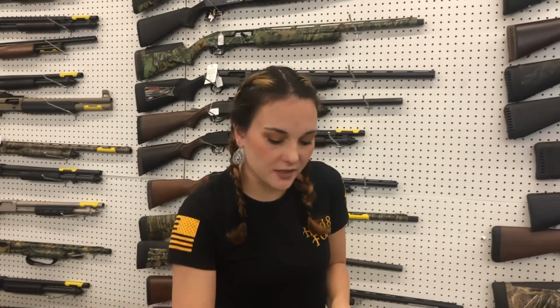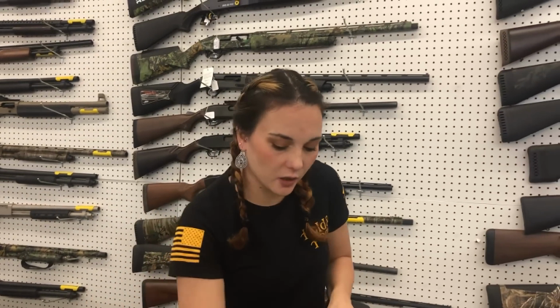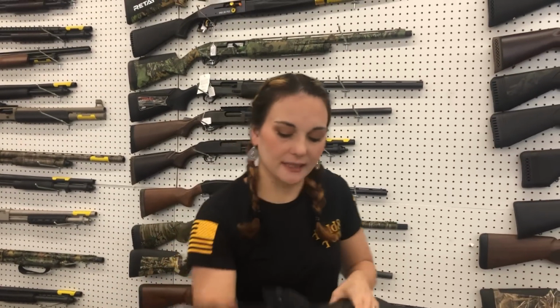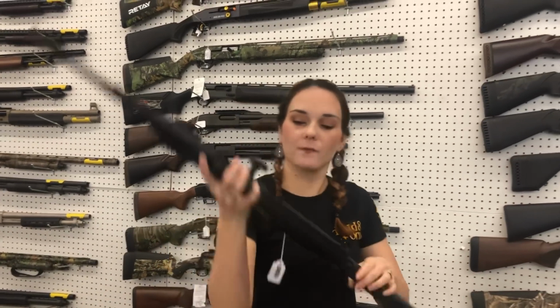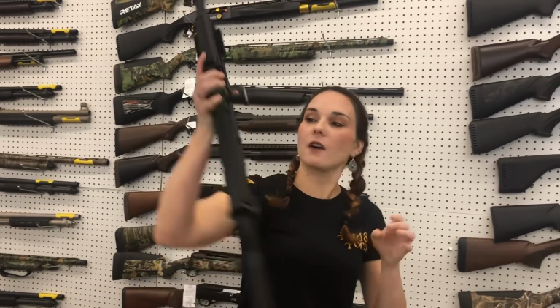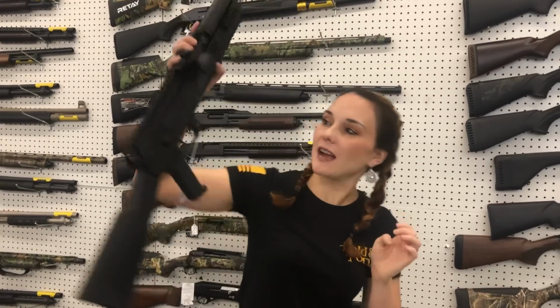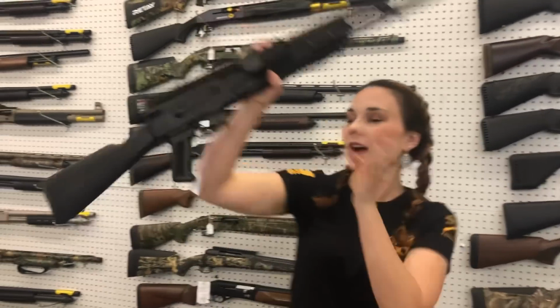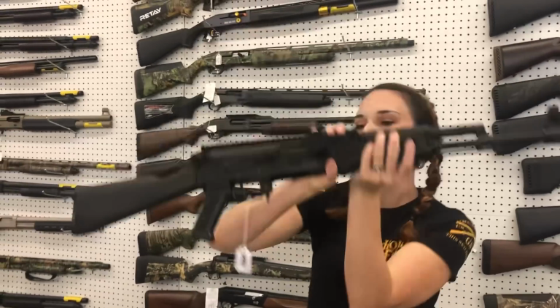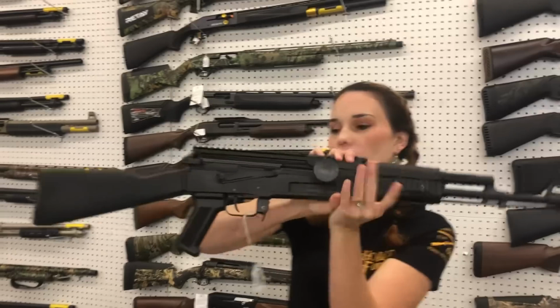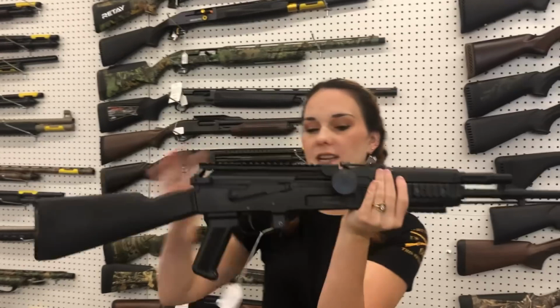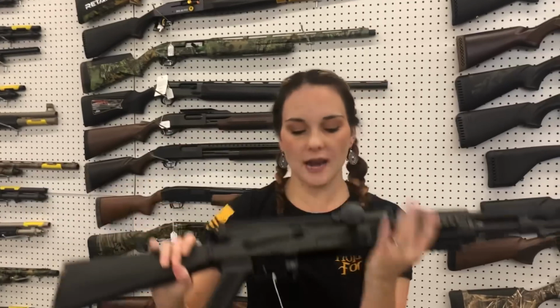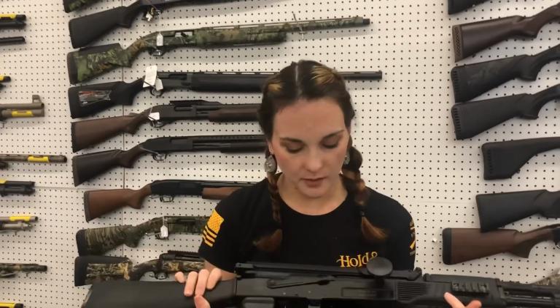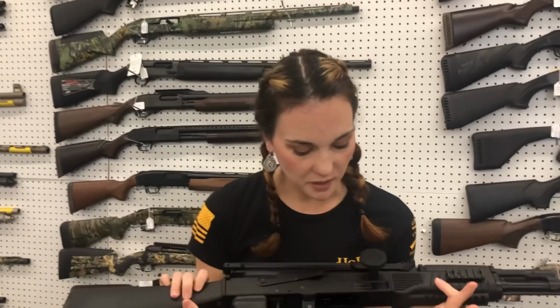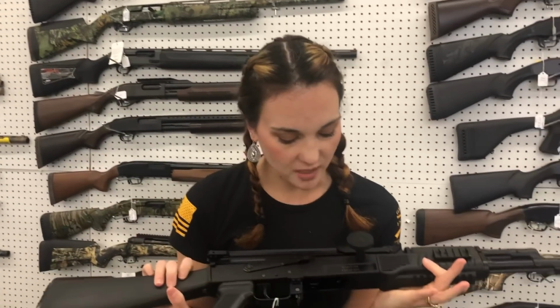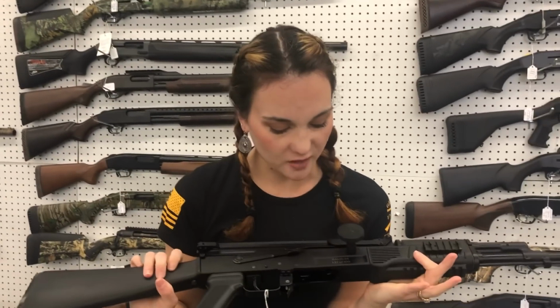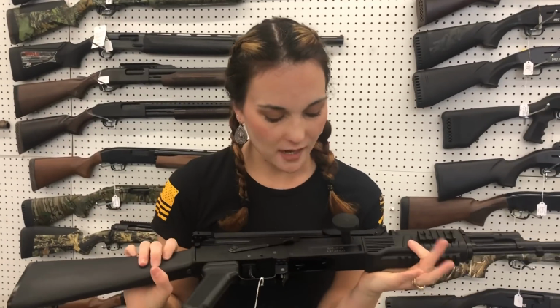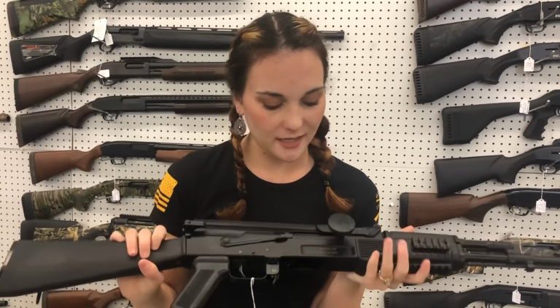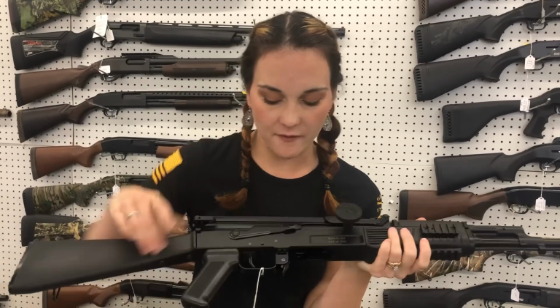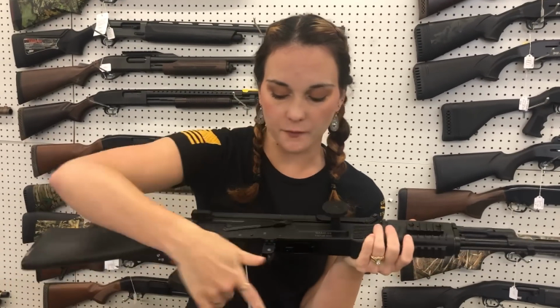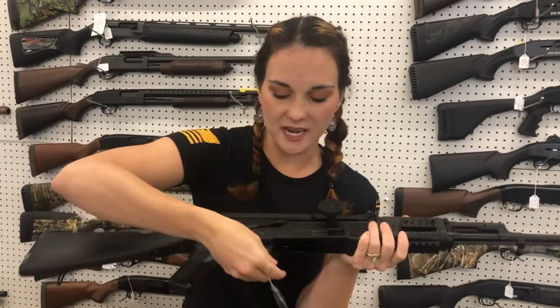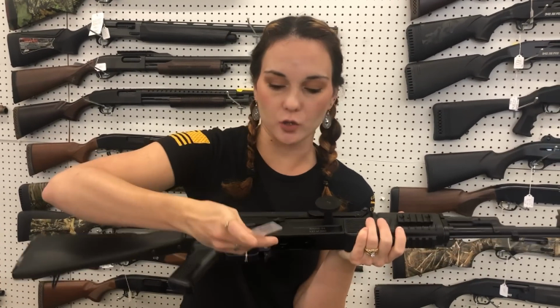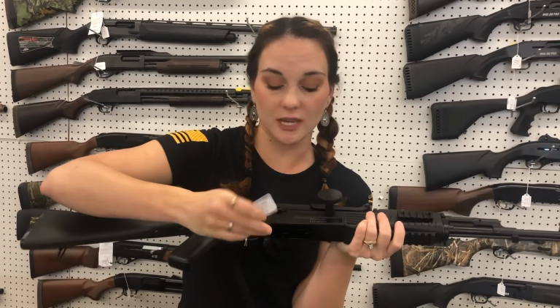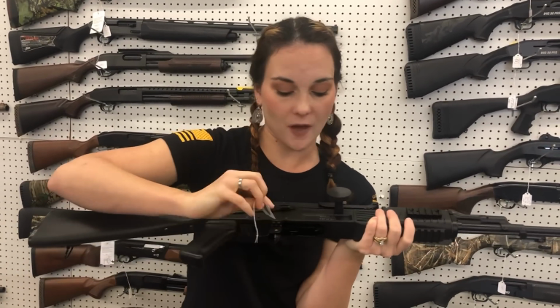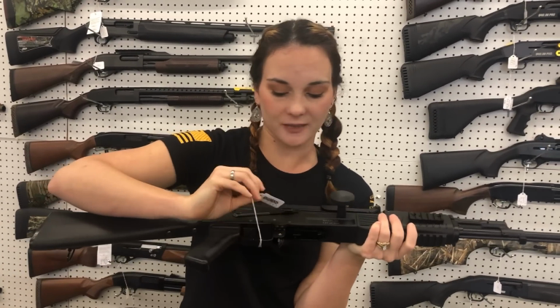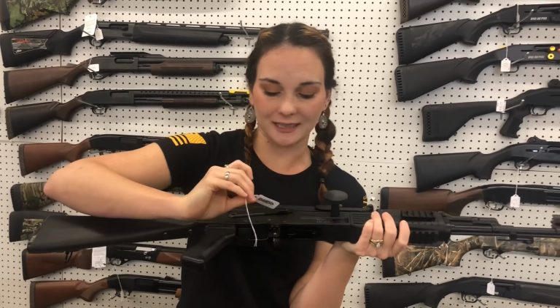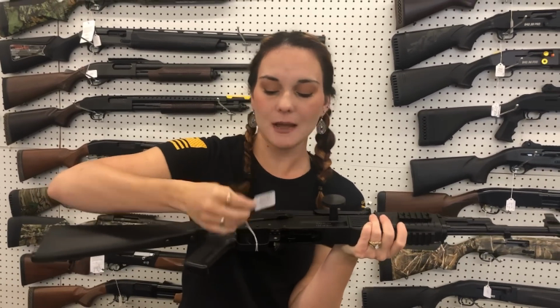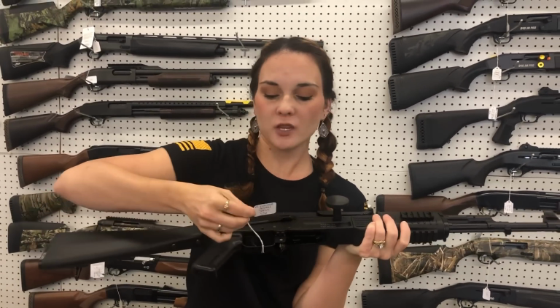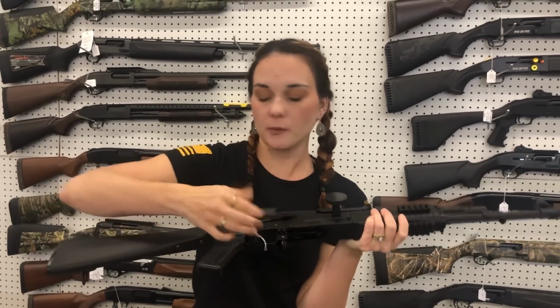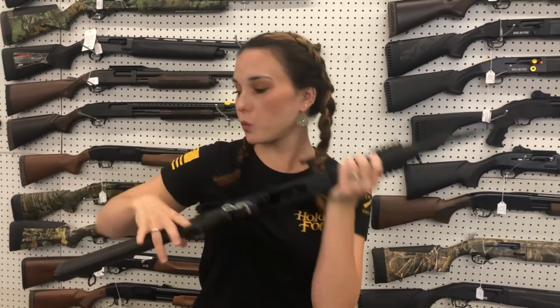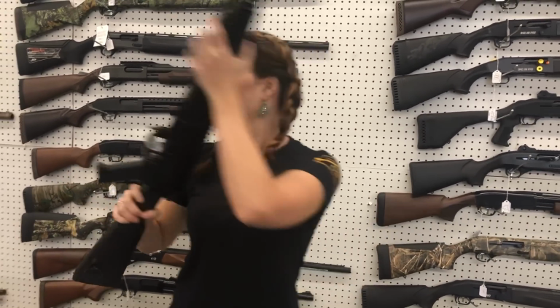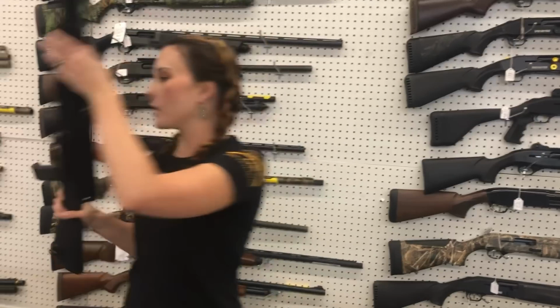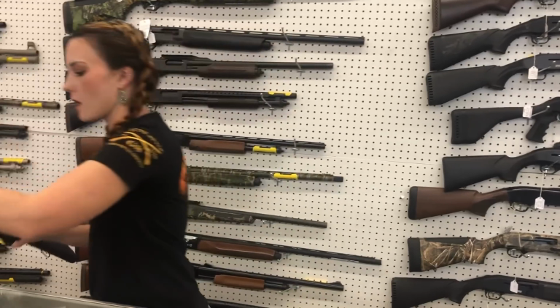Arsenal SAM5-94. These are a limited production — she is 137 of 300. She is a 5.56 gun. She's gonna be $2,300 y'all.